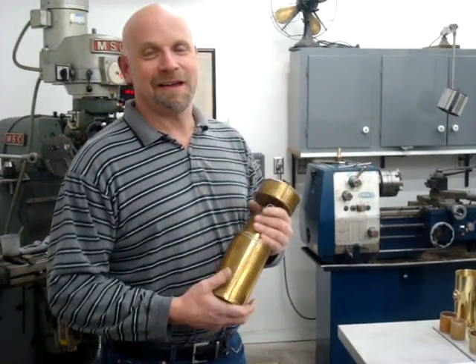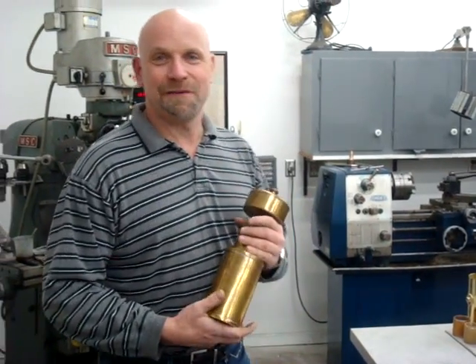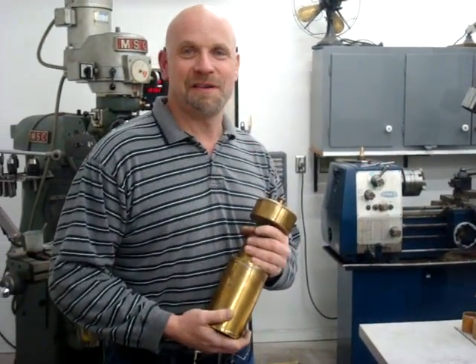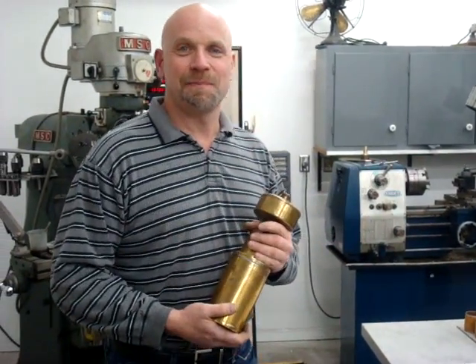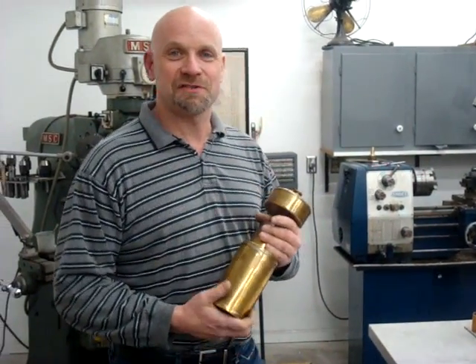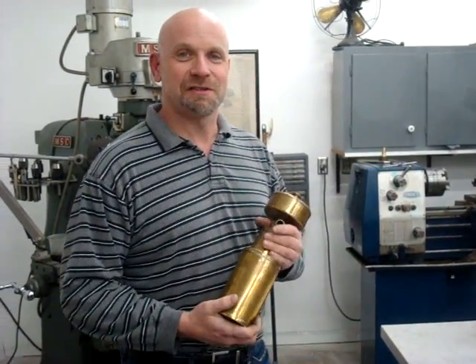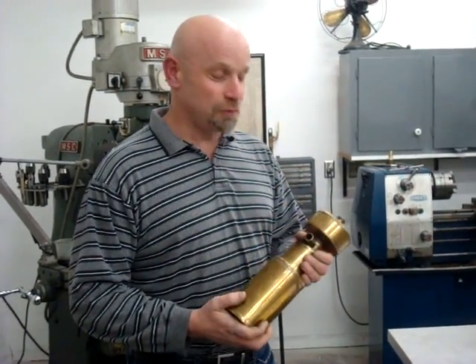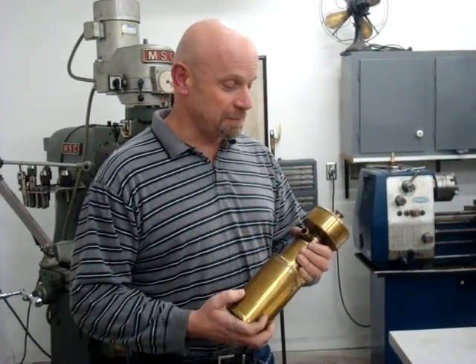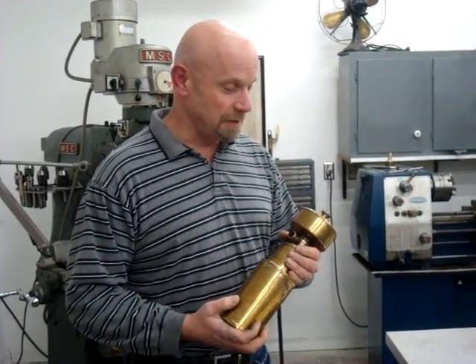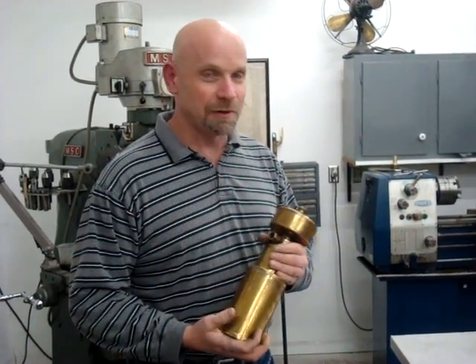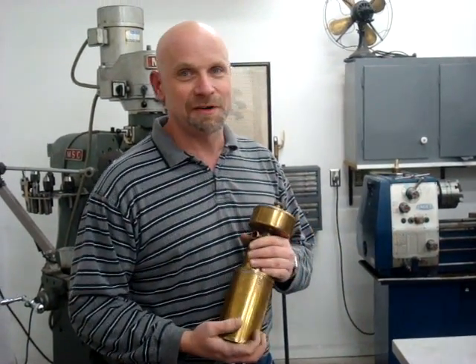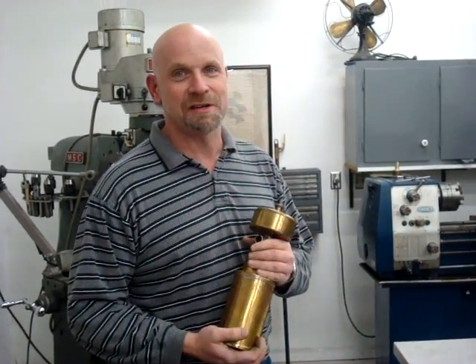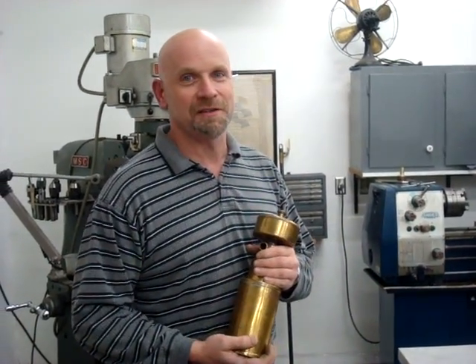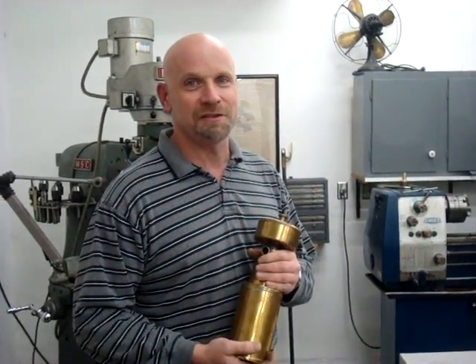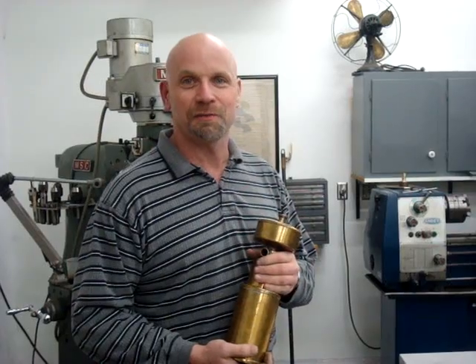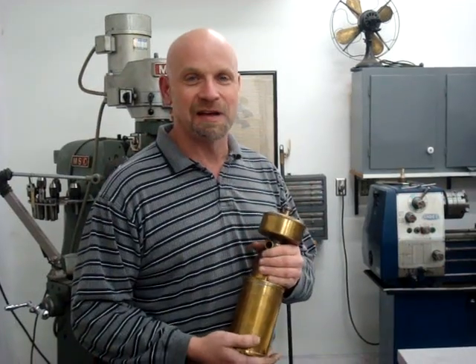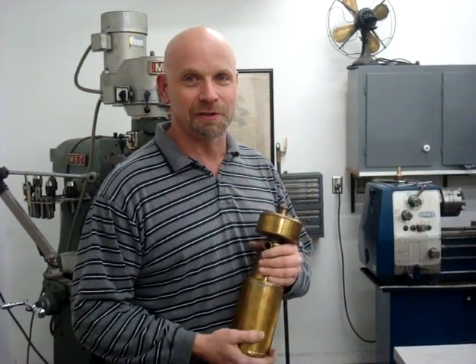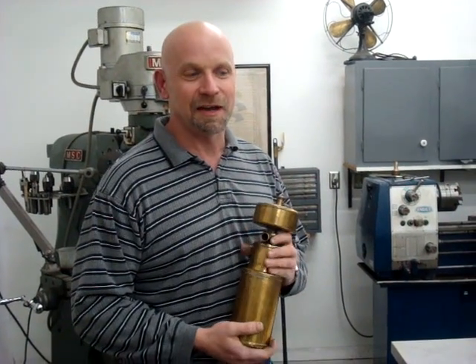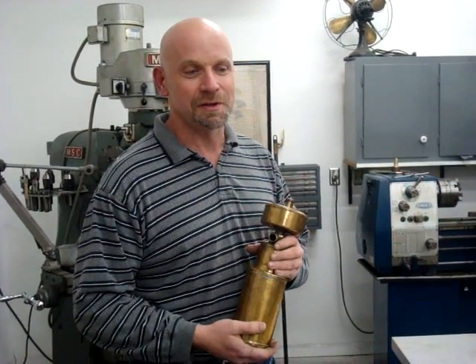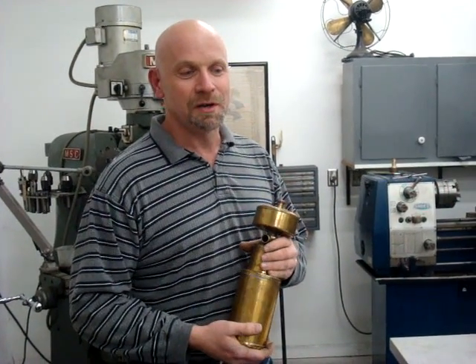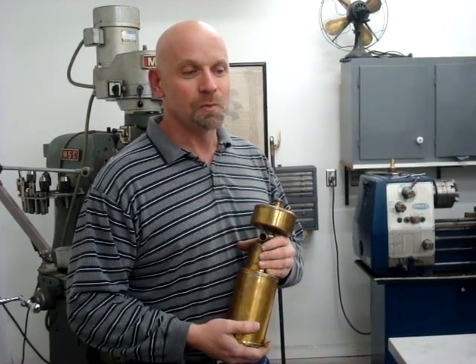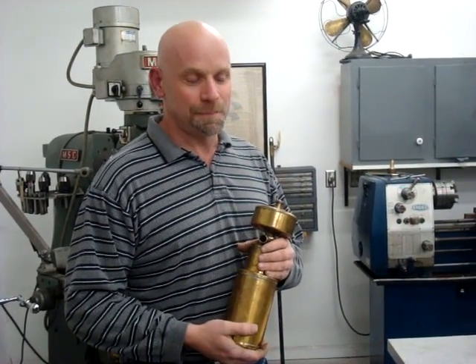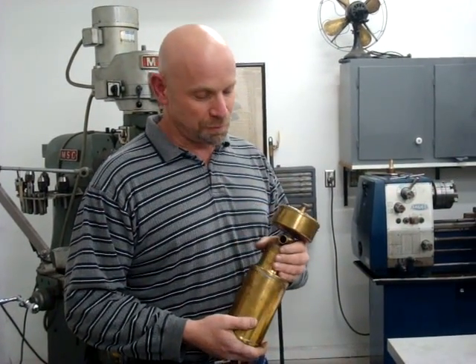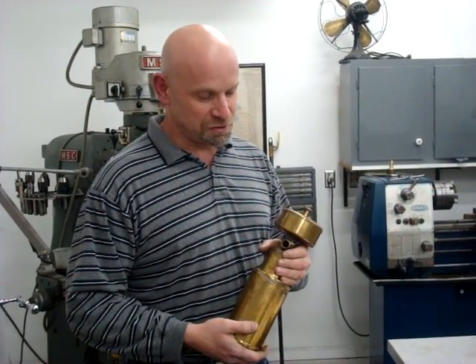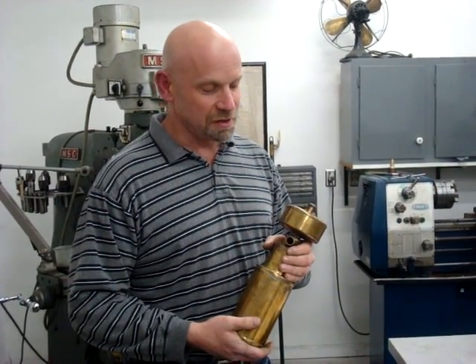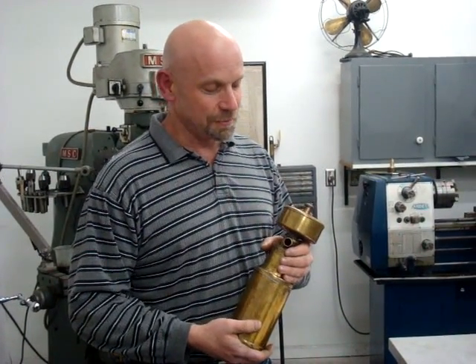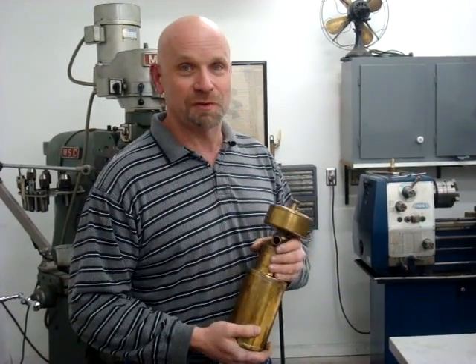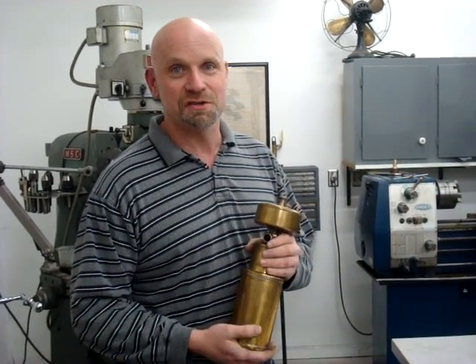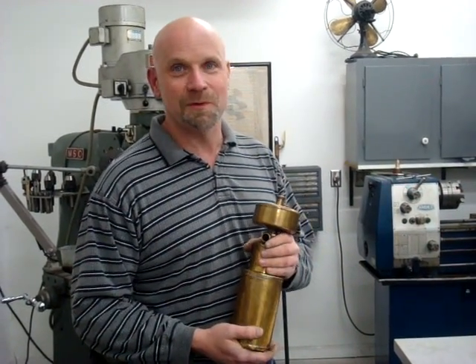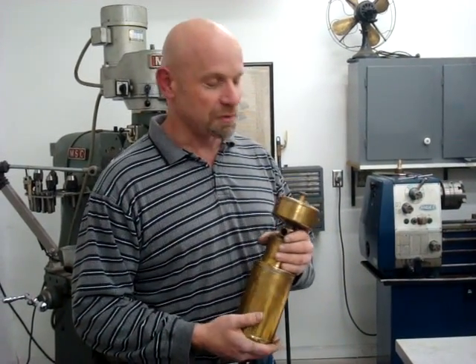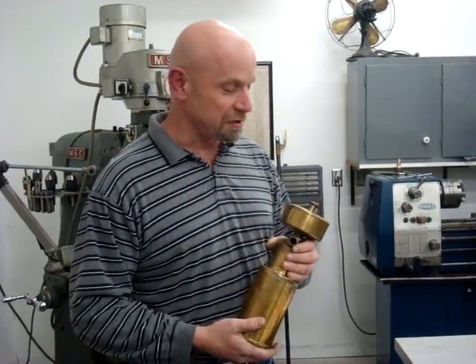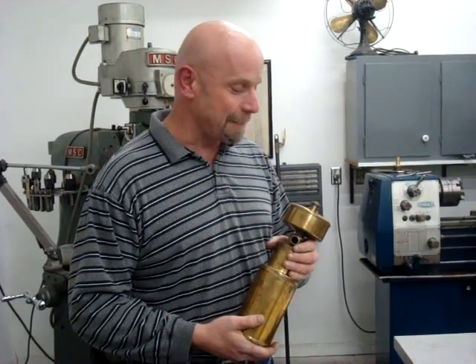I got a lot of emails in the past few weeks from people wanting more information on the 1883 Daimler engine reproduction restoration job that we're doing here in the shop.